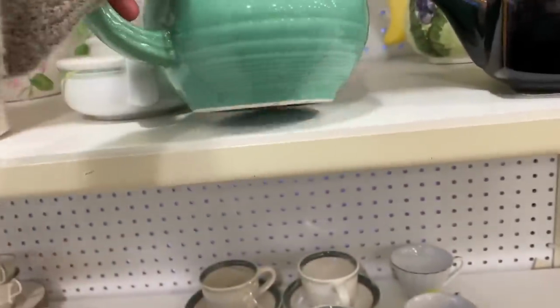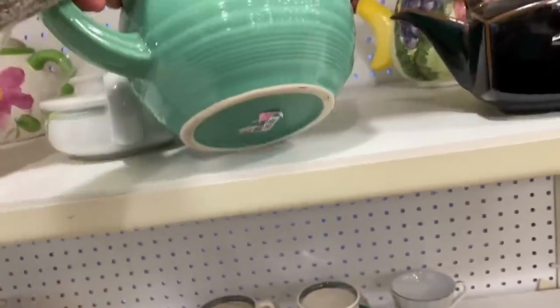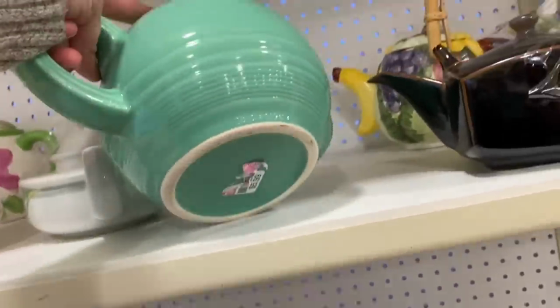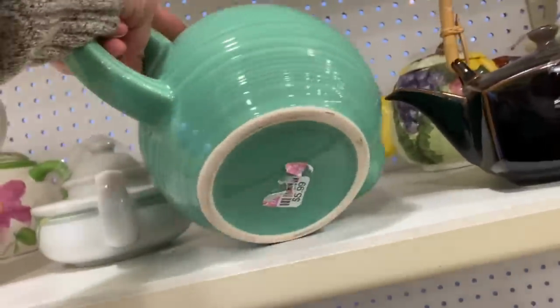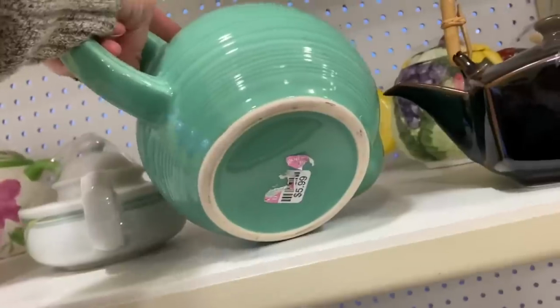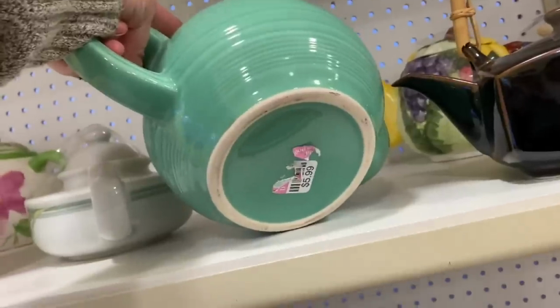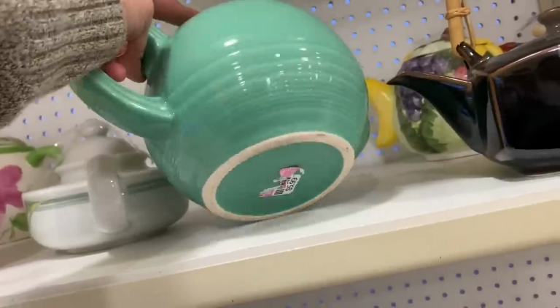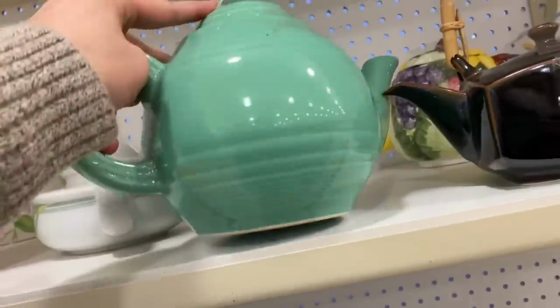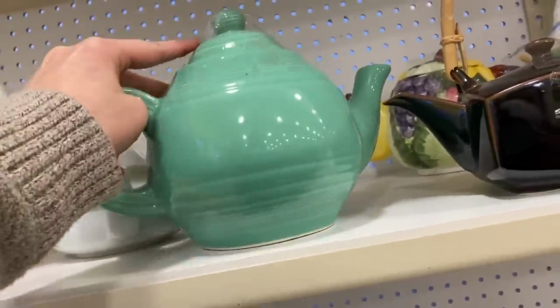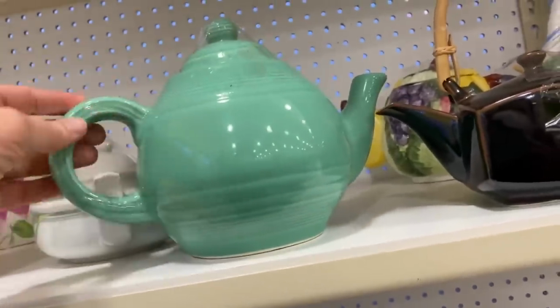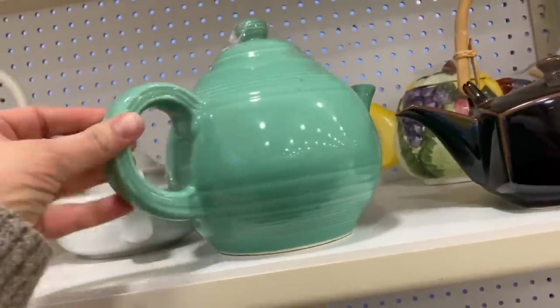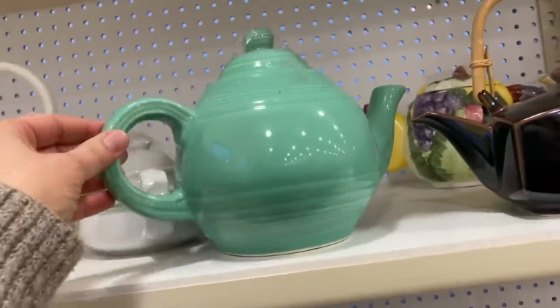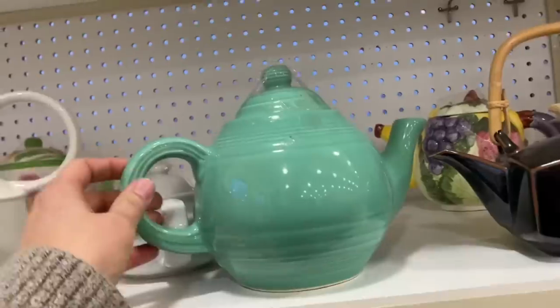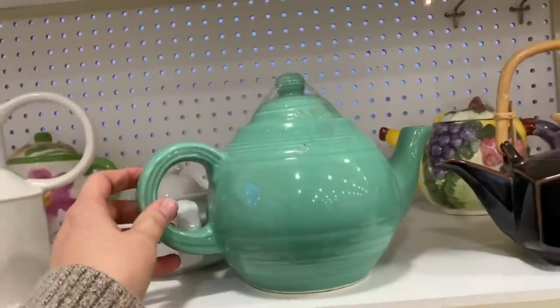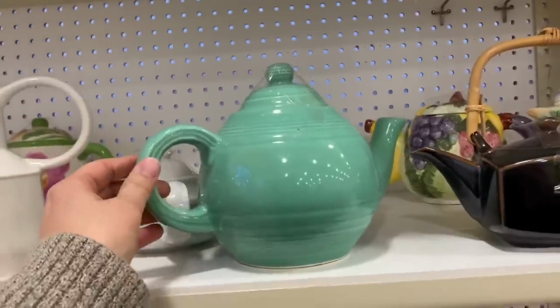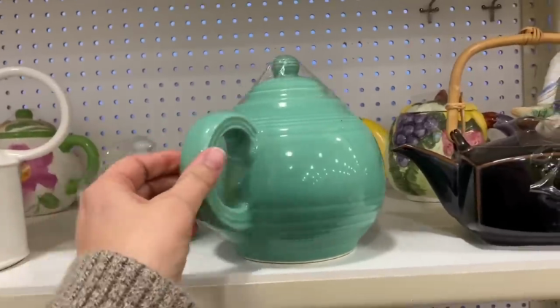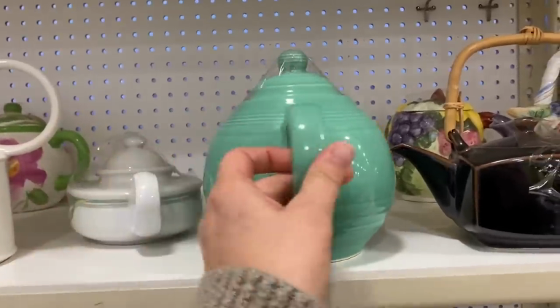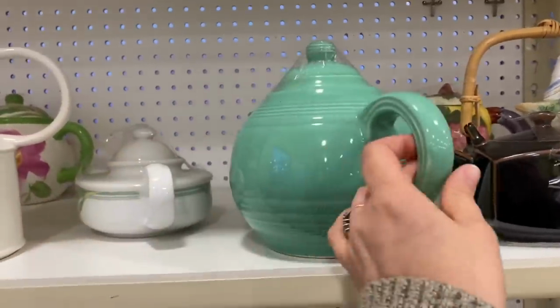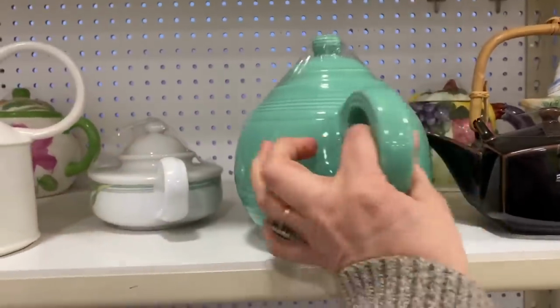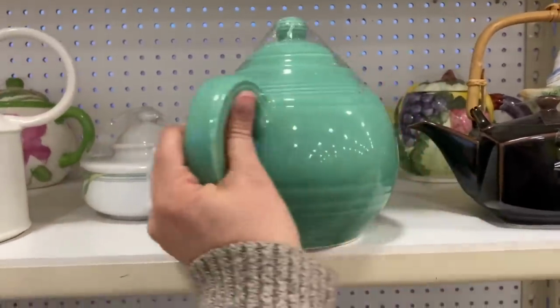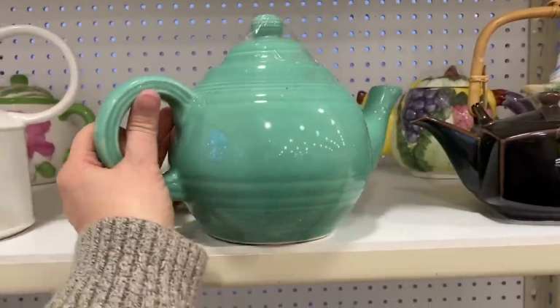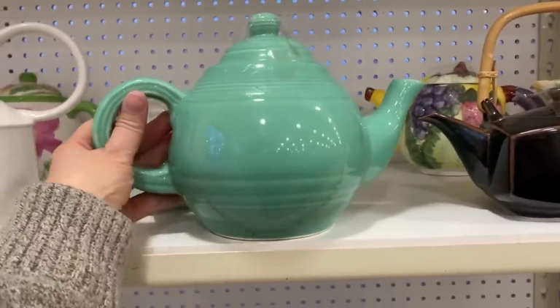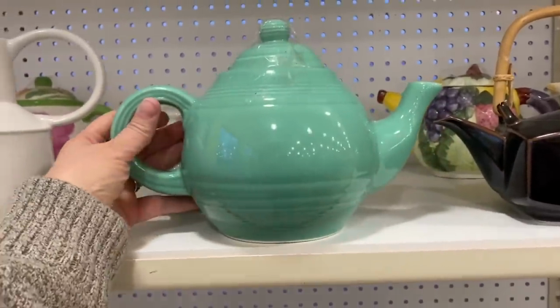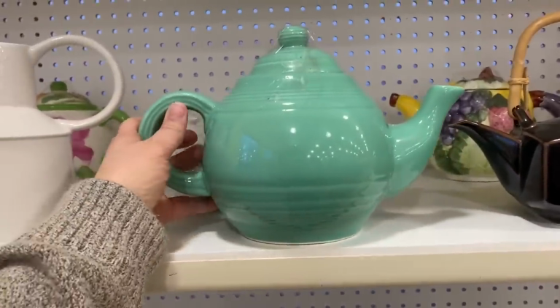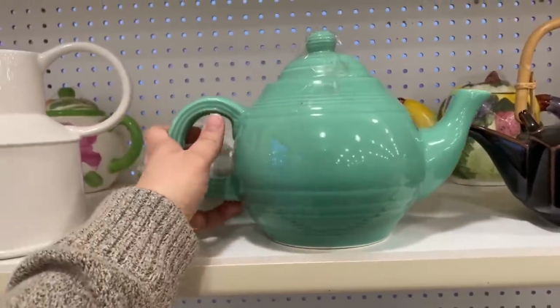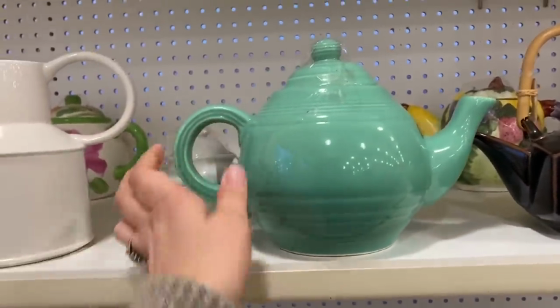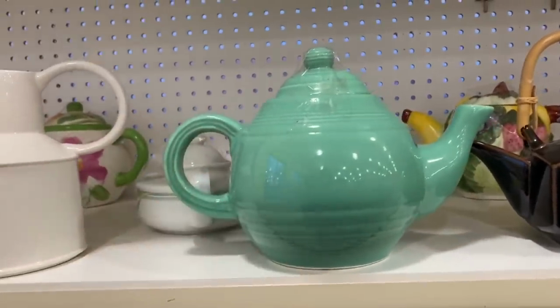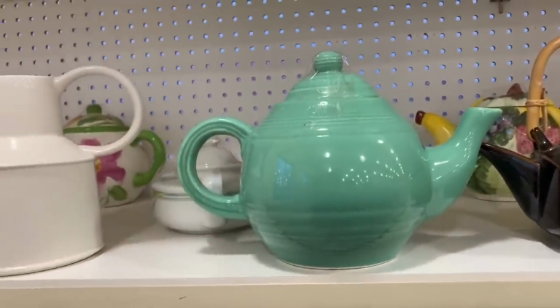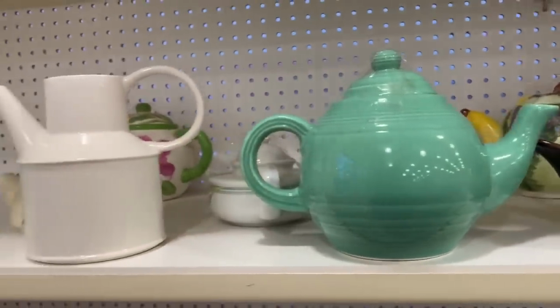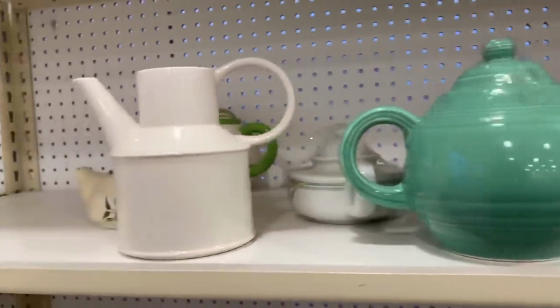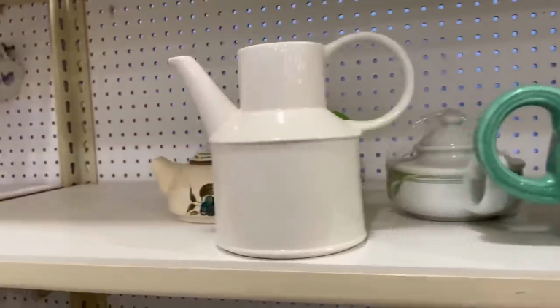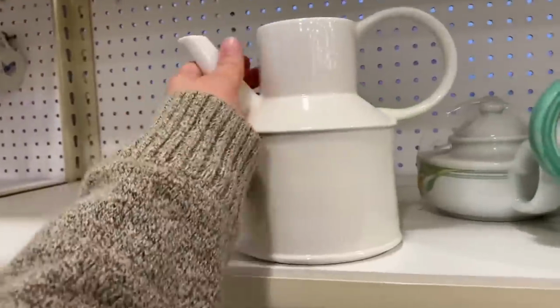I loved this teapot — it looked like Fiesta ware to me but there was no mark on it, so I'm guessing it was not, but it was a good reproduction. Love the color of the glaze, but I don't generally buy teapots.